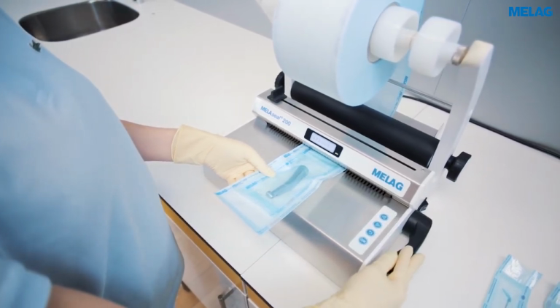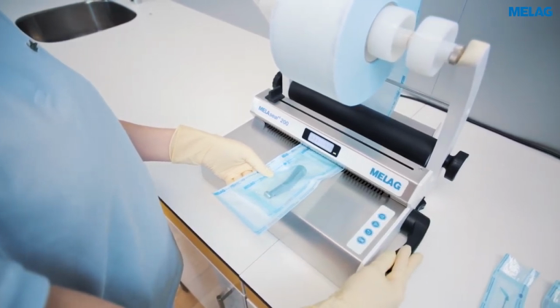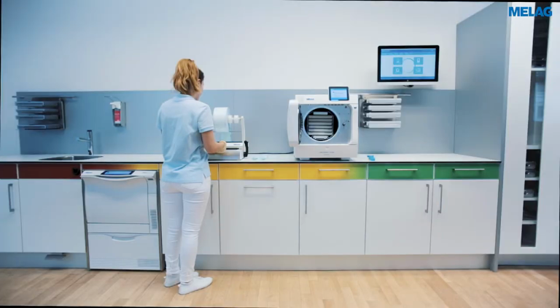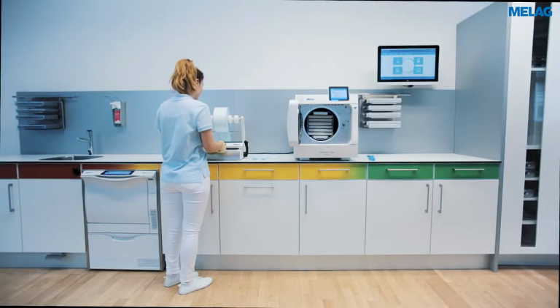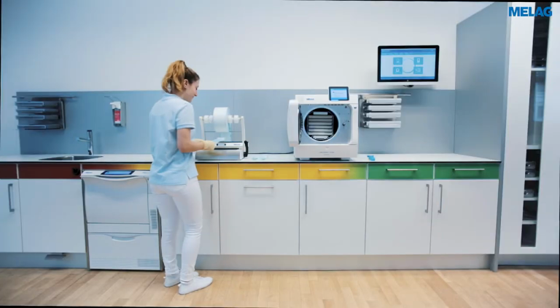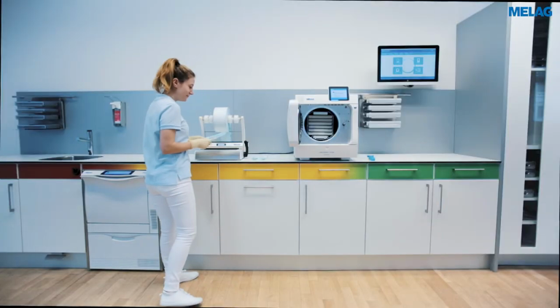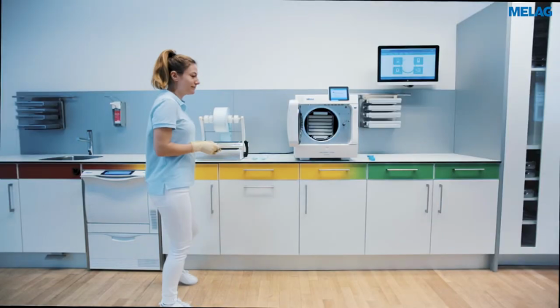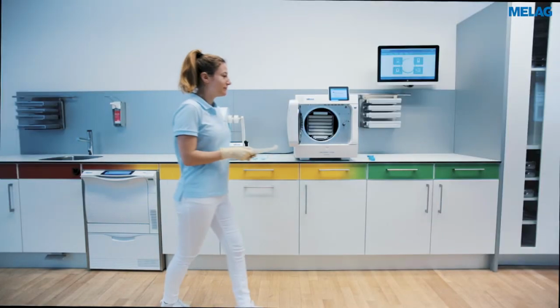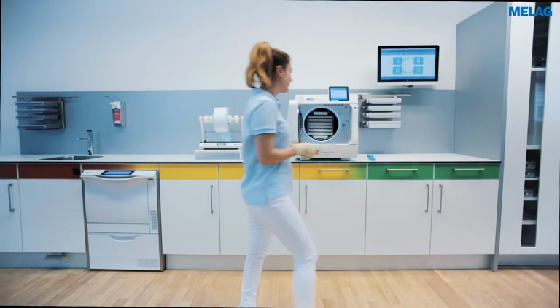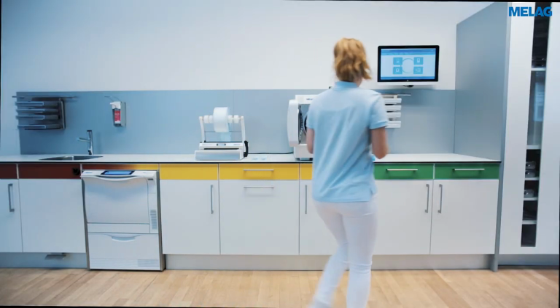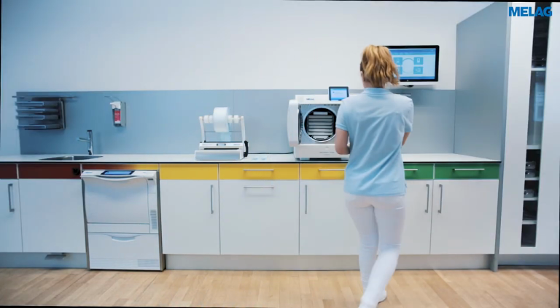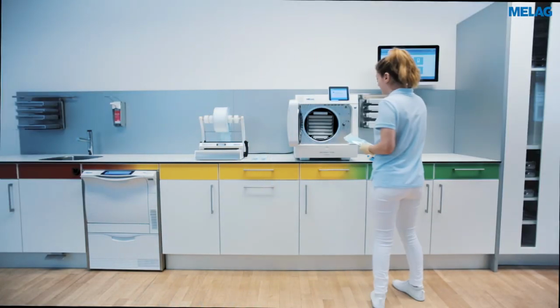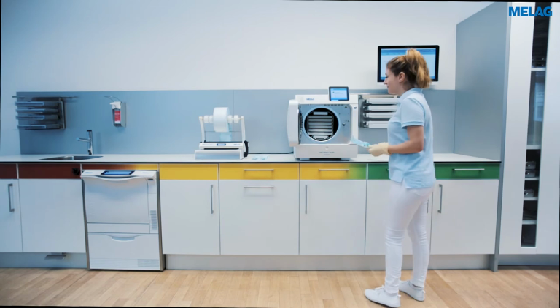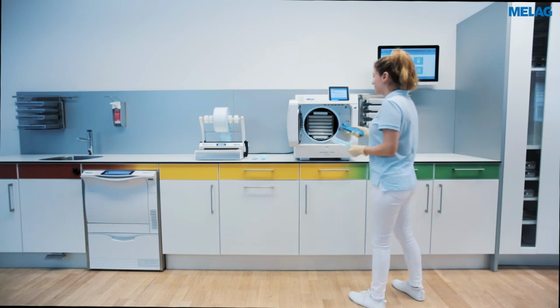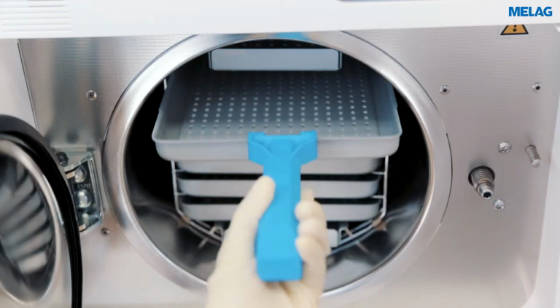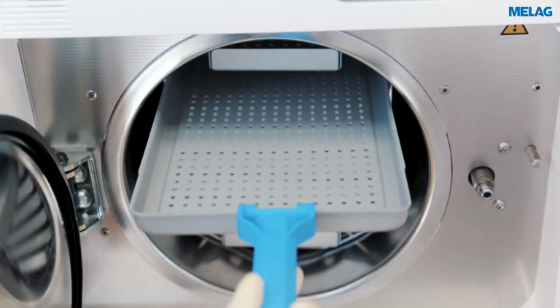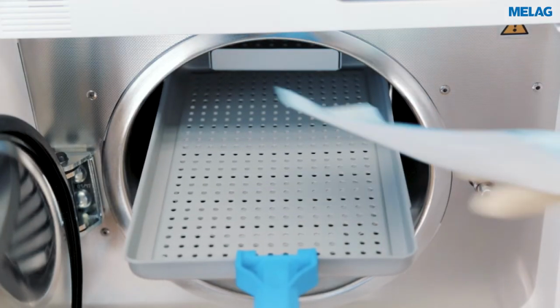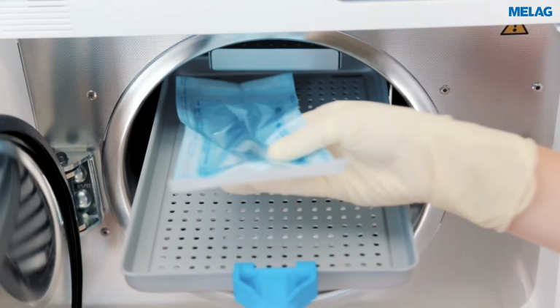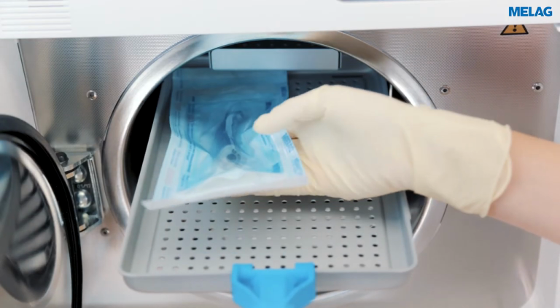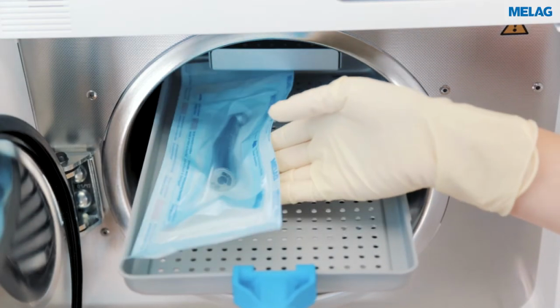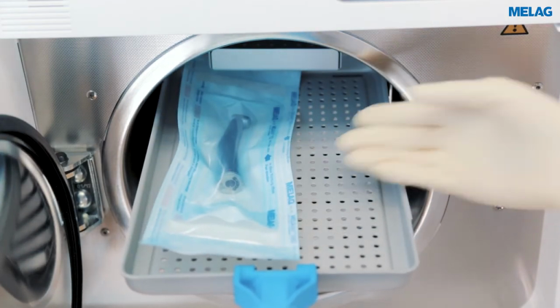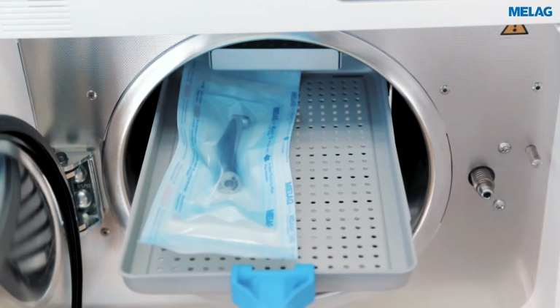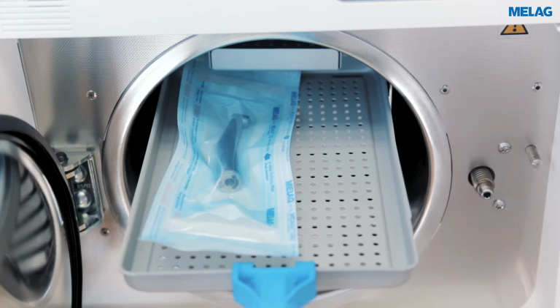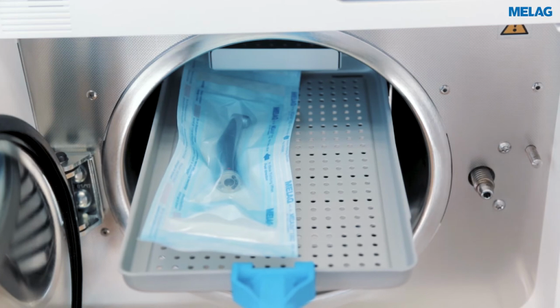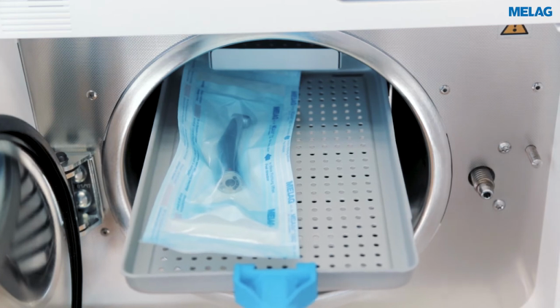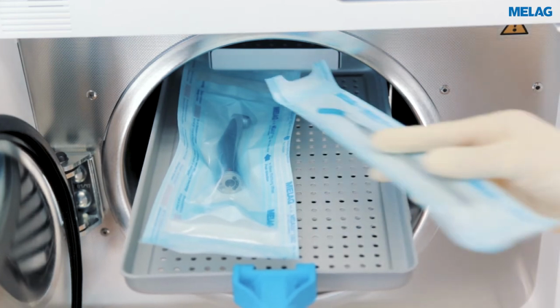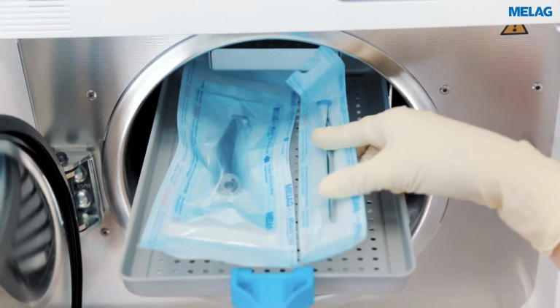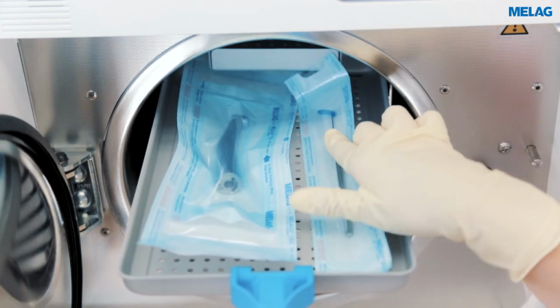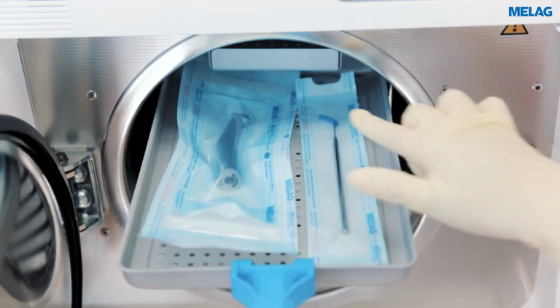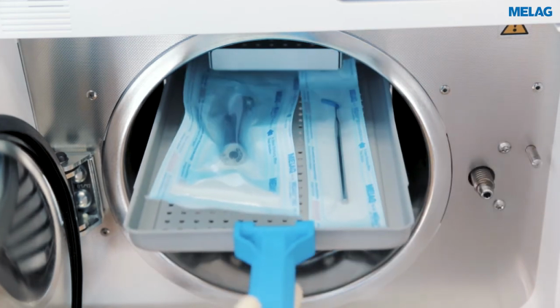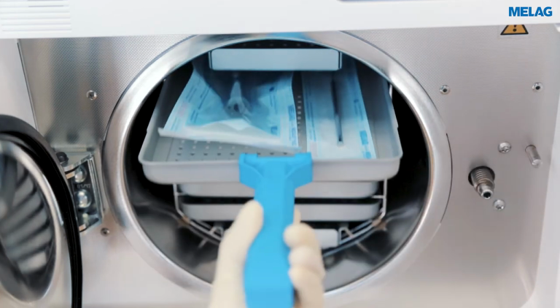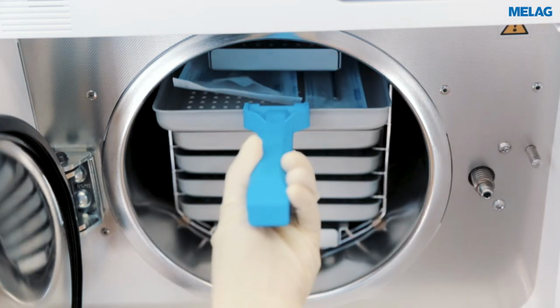When loading the steam sterilizer, please make sure that sterilization pouches are not placed on top of each other. Please place the pouches in an upright position on their edge, or with the paper side facing downwards on the tray.